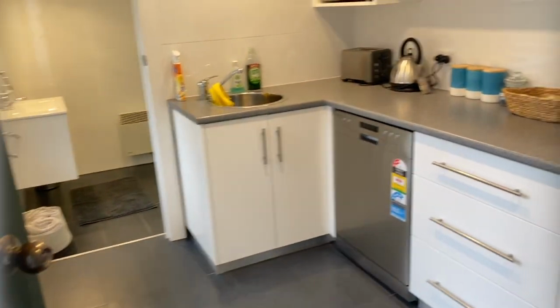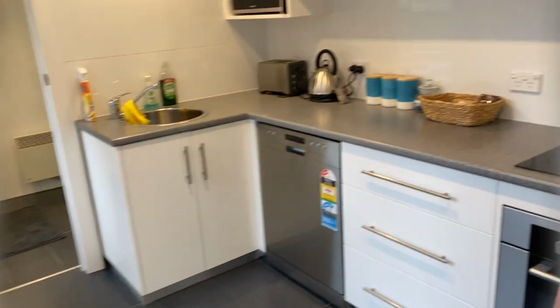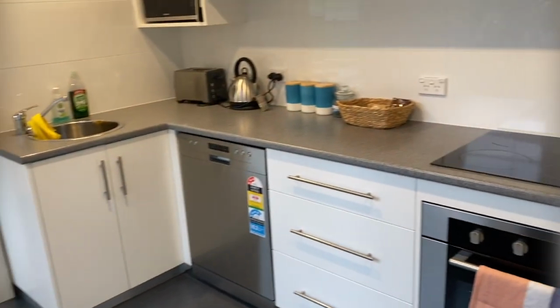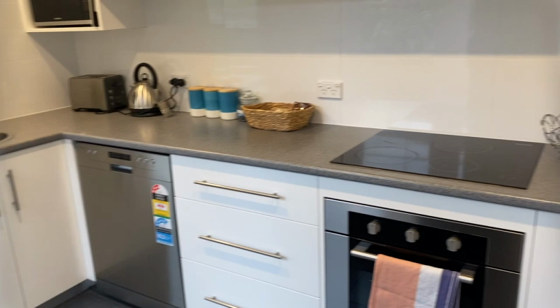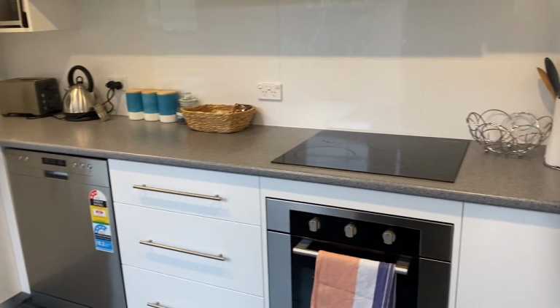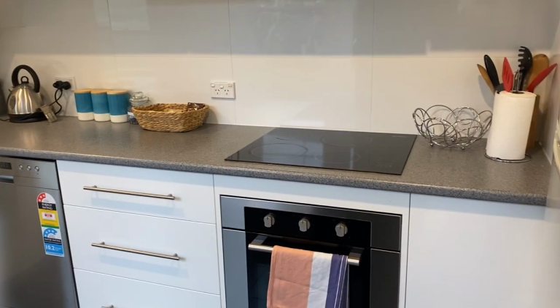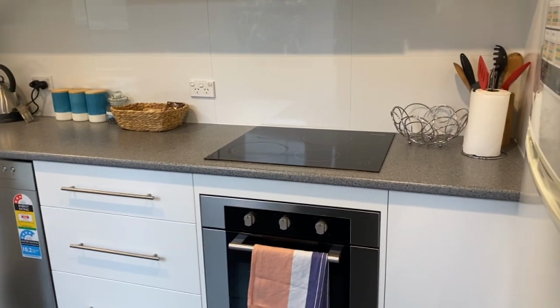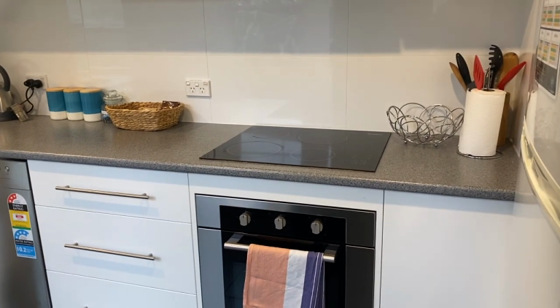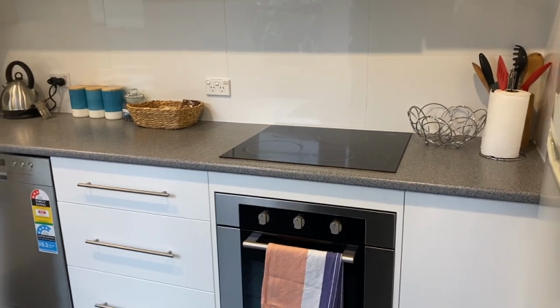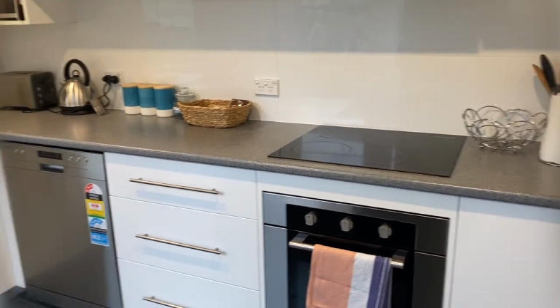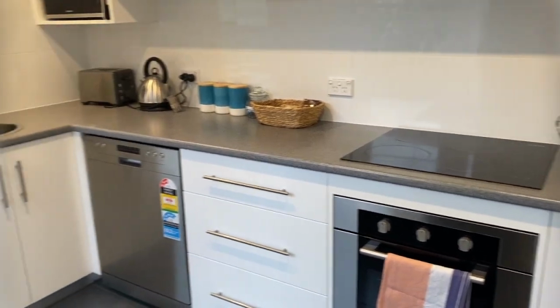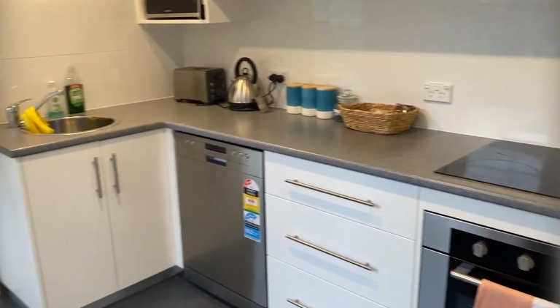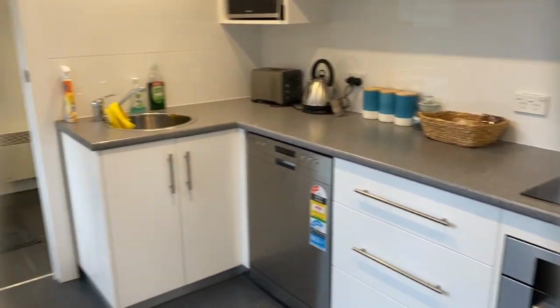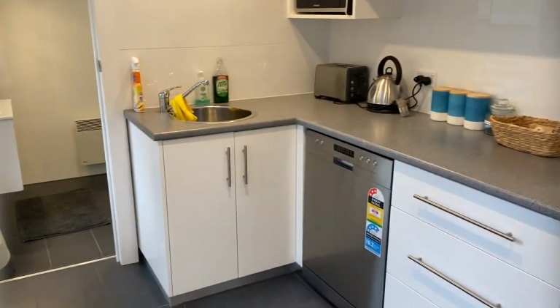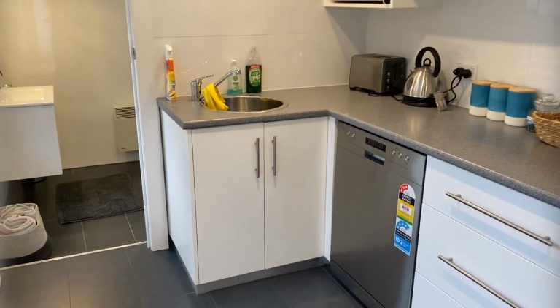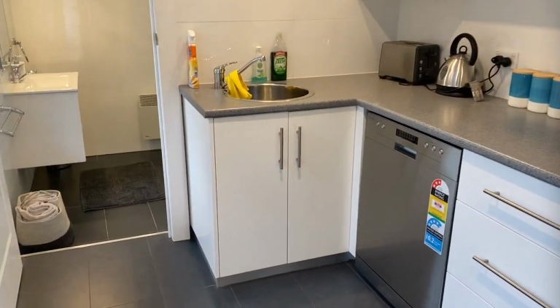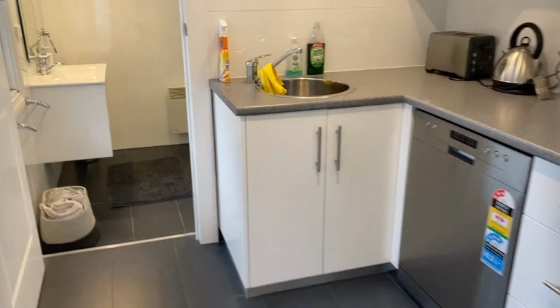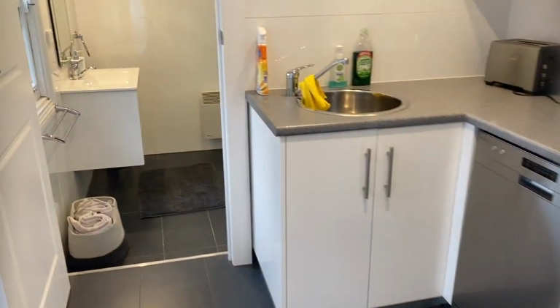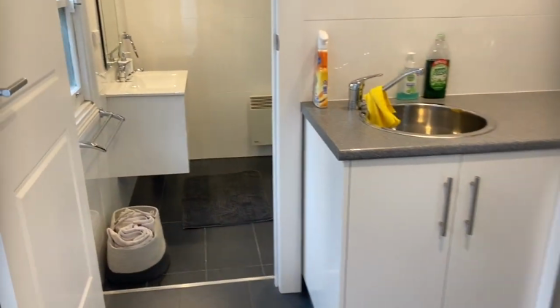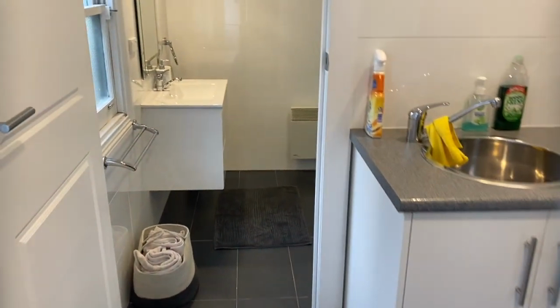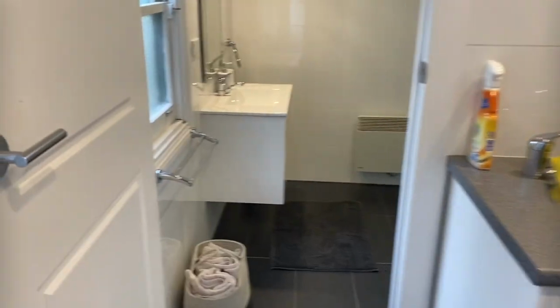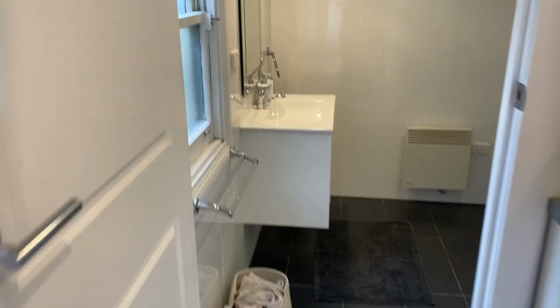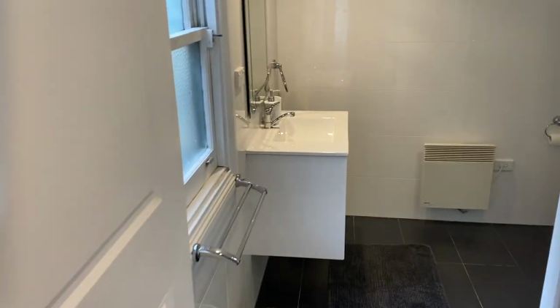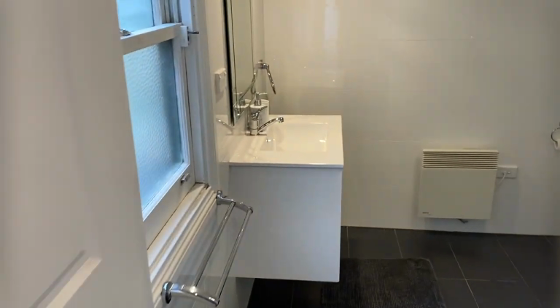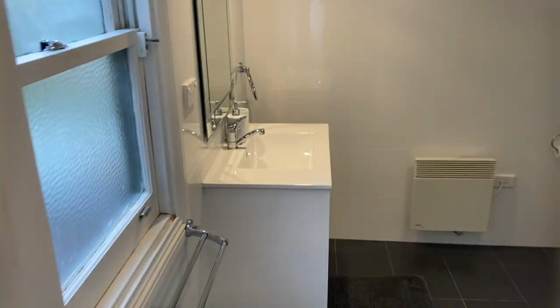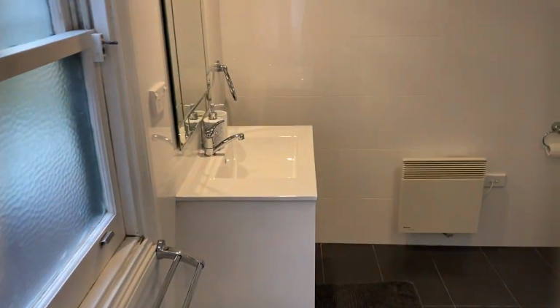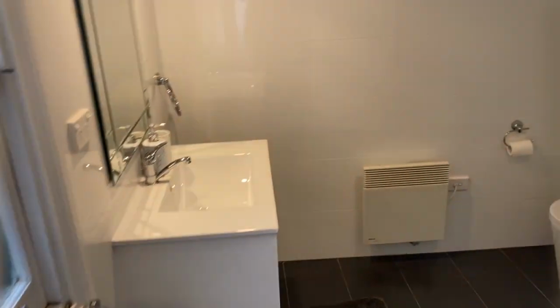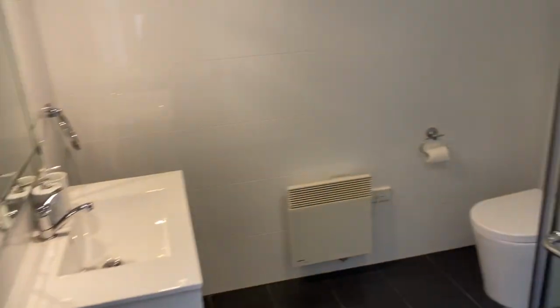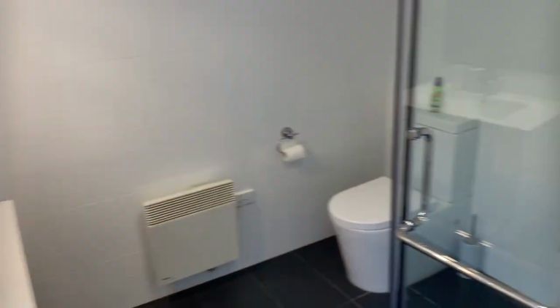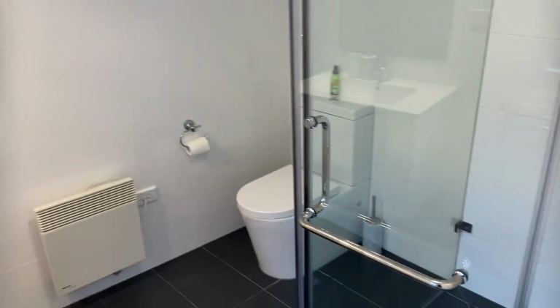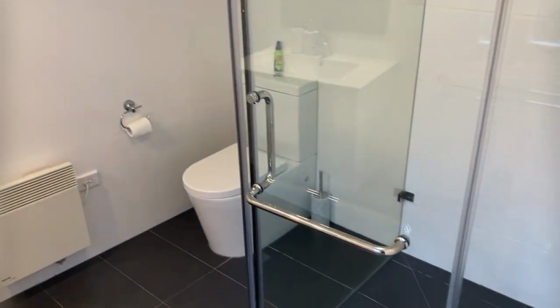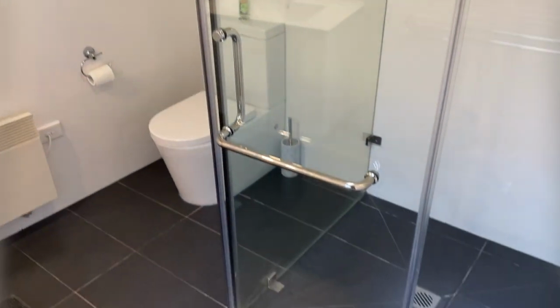It was recently renovated about 18 months ago. Through to the bathroom, also renovated.